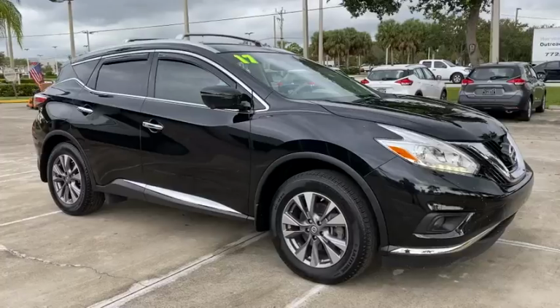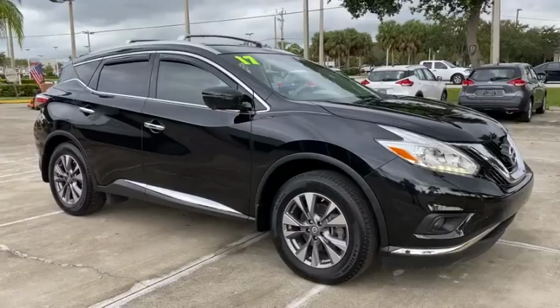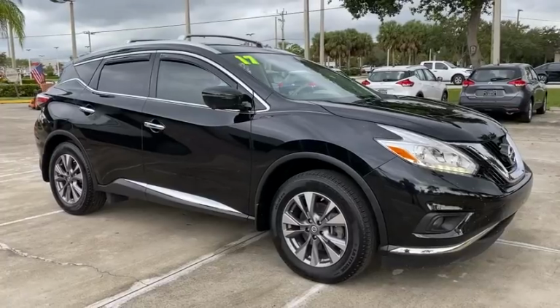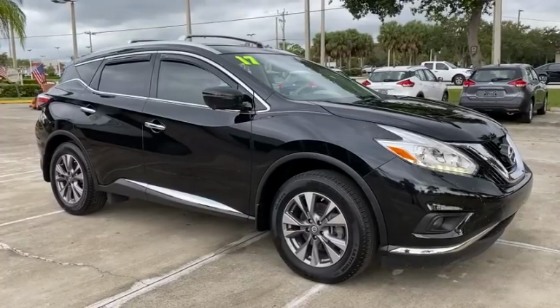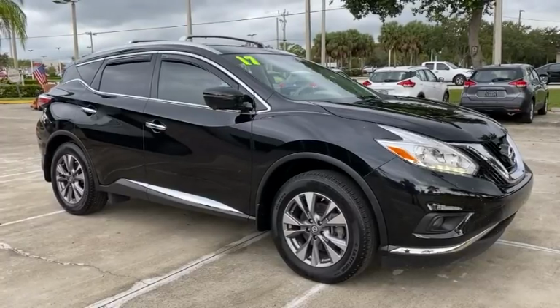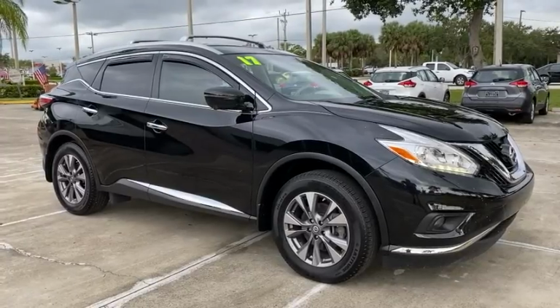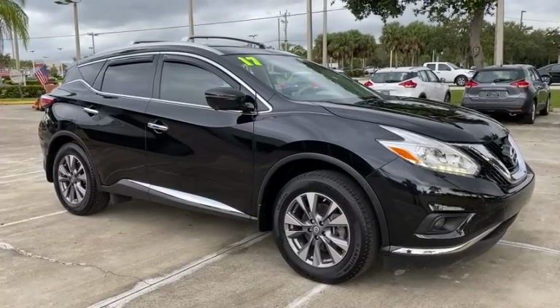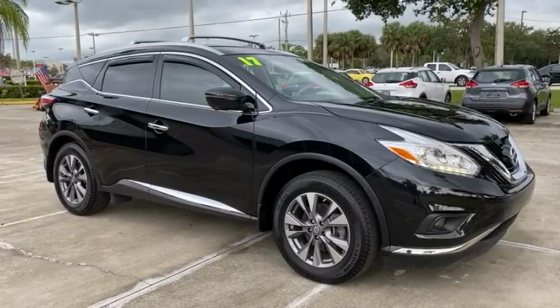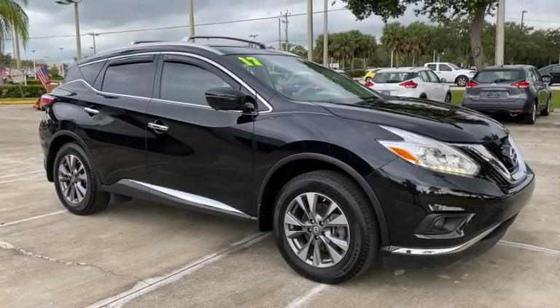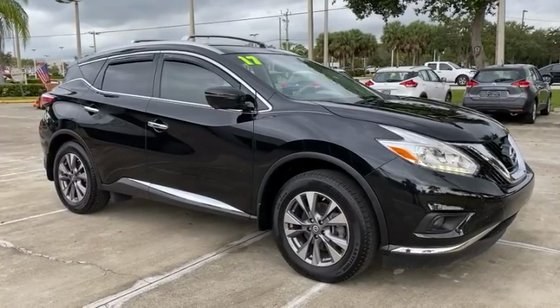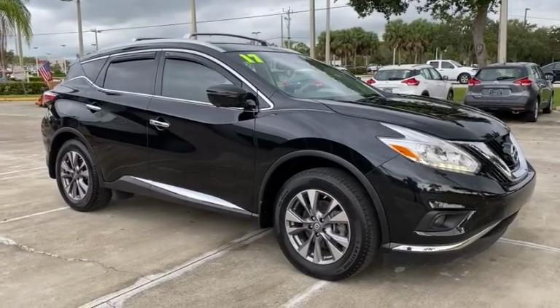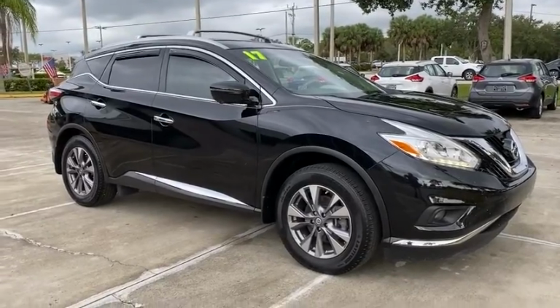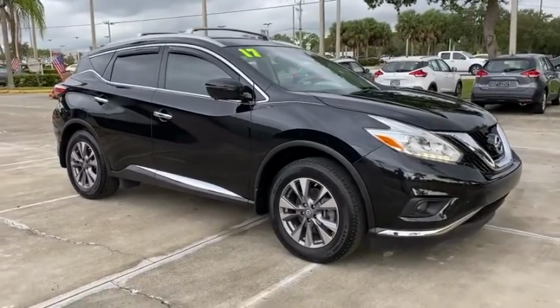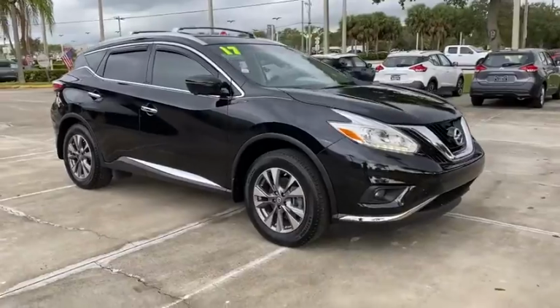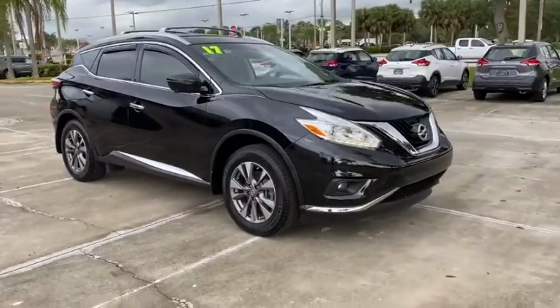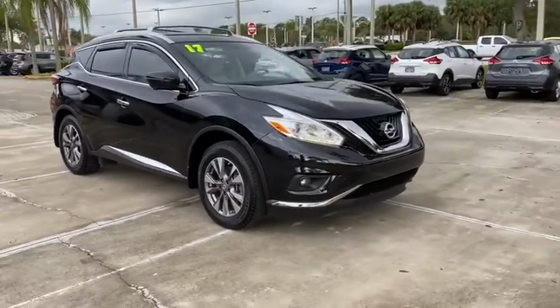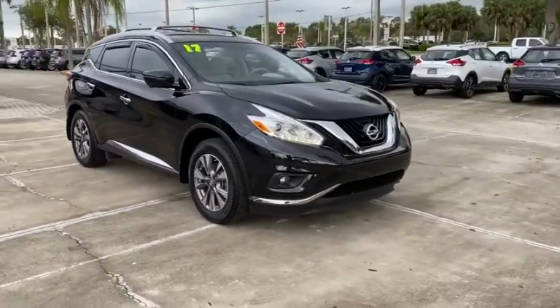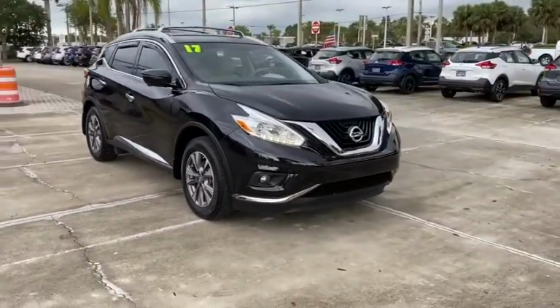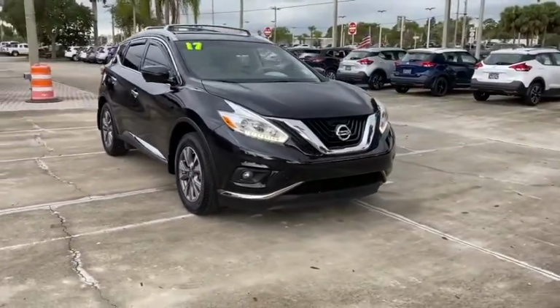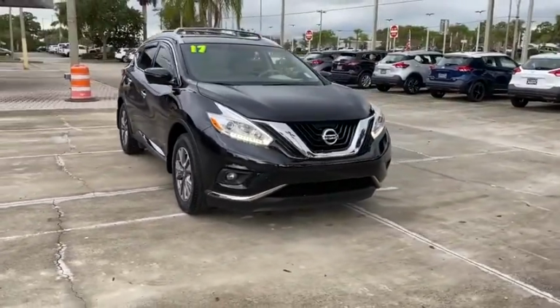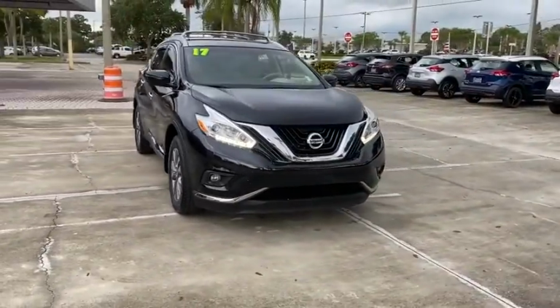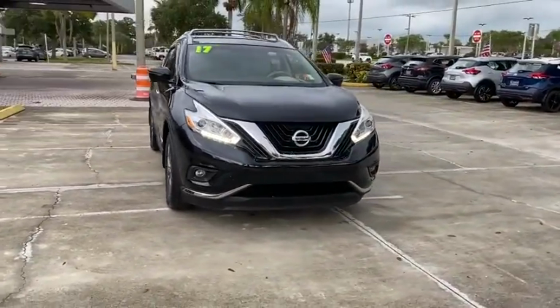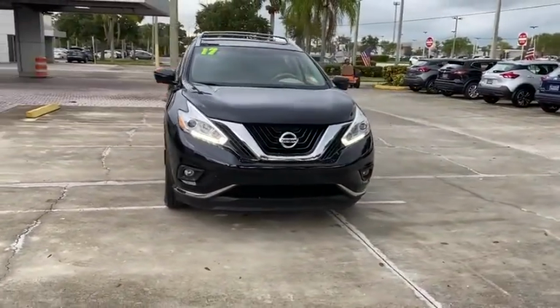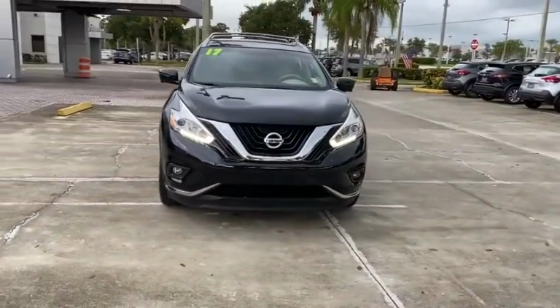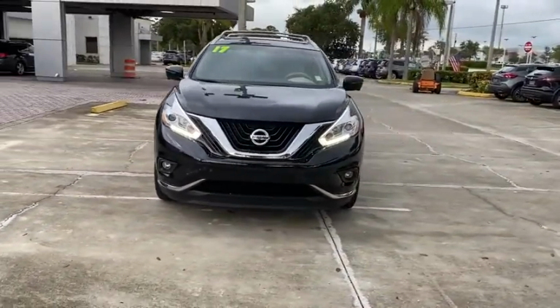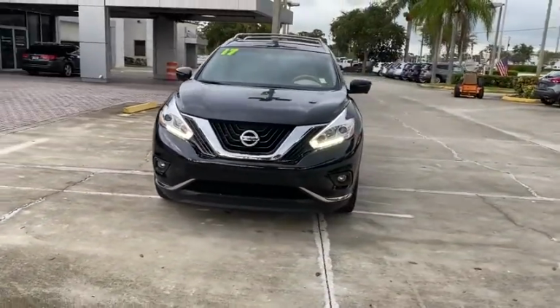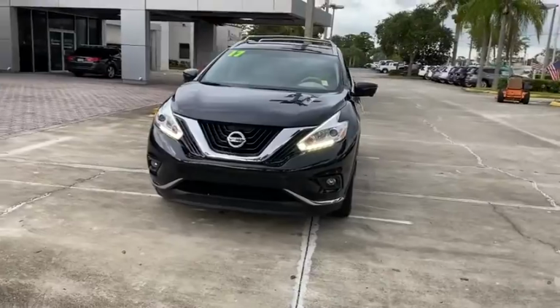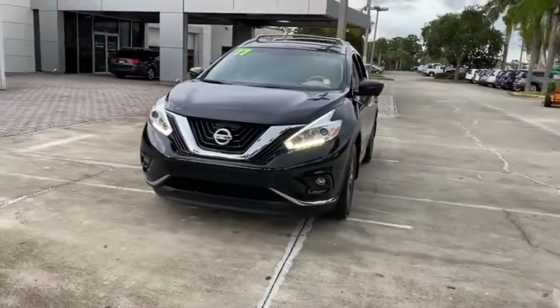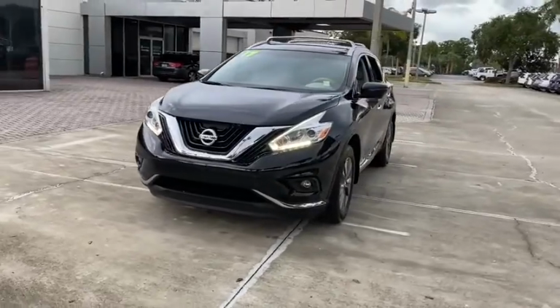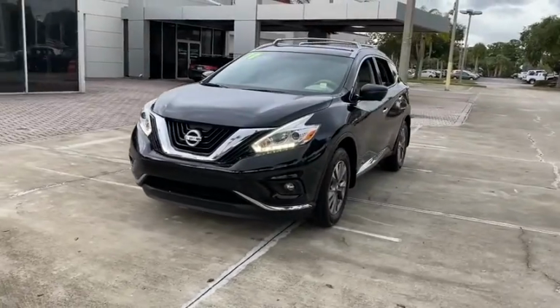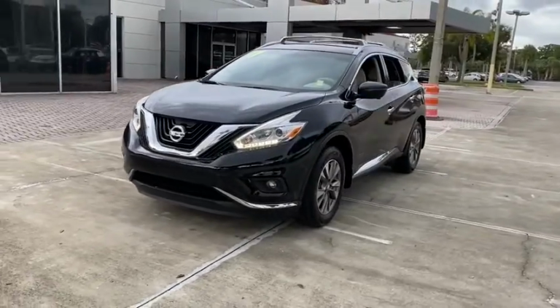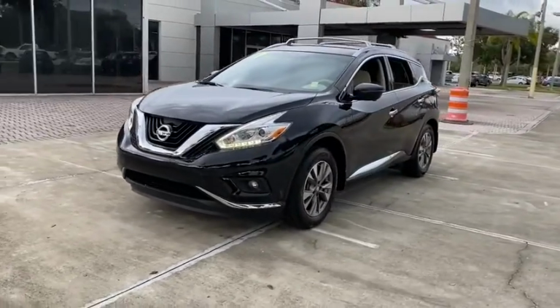Looking for the right vehicle? Check out the 2017 Nissan Murano. The peace of mind of award-winning safety, including a five-star rating for side impact crash safety, comes standard with the Nissan Murano.